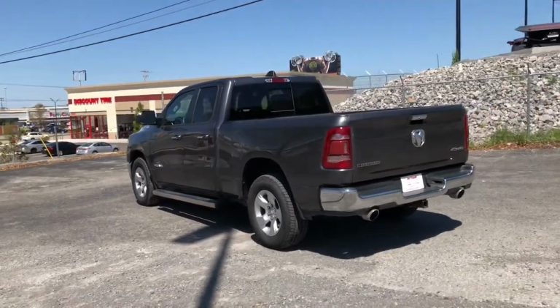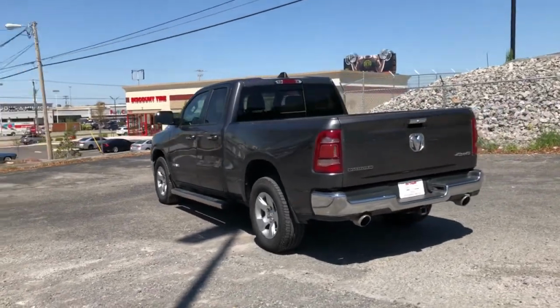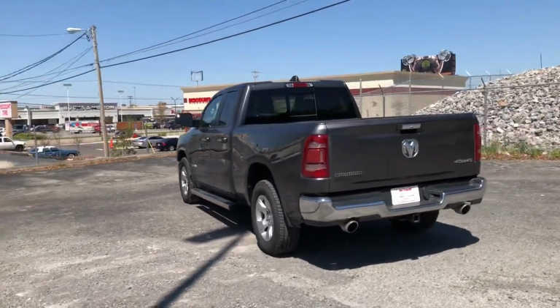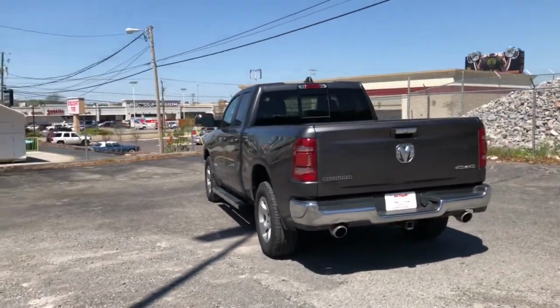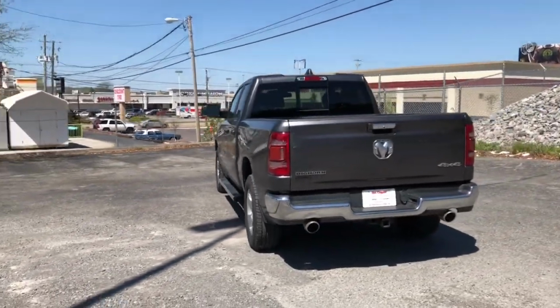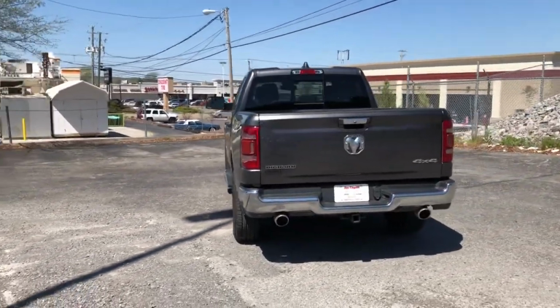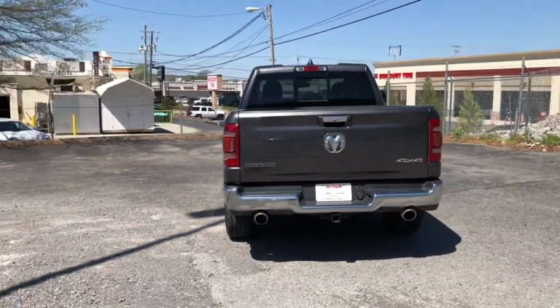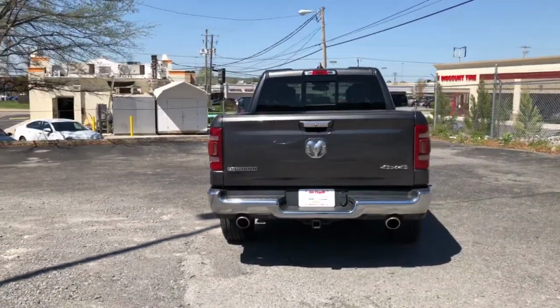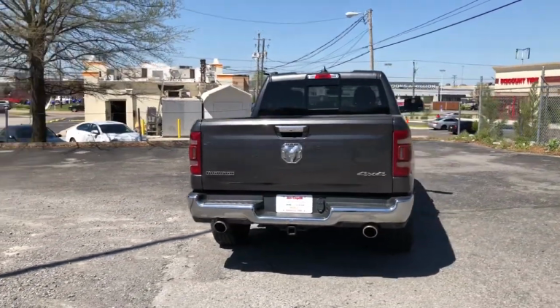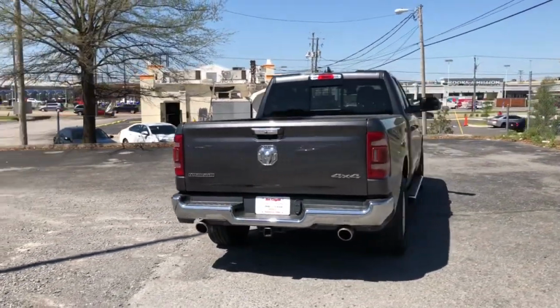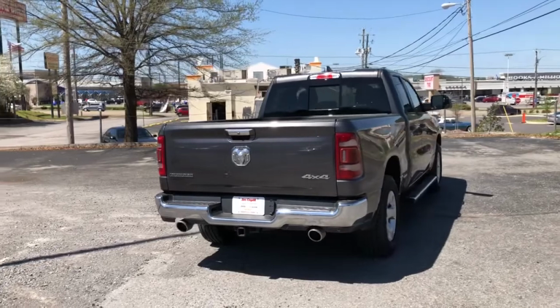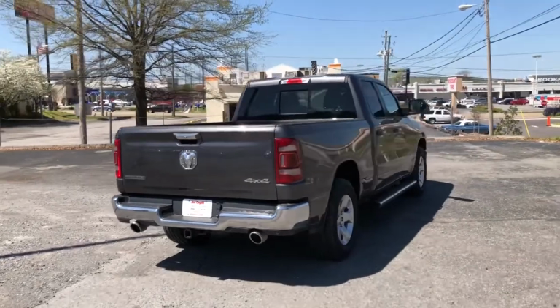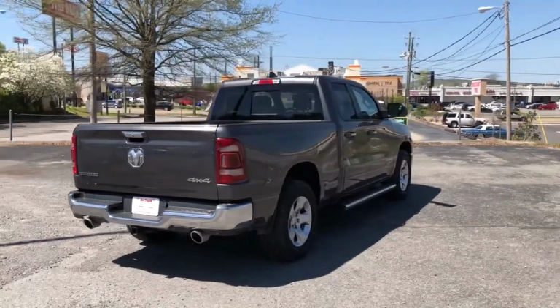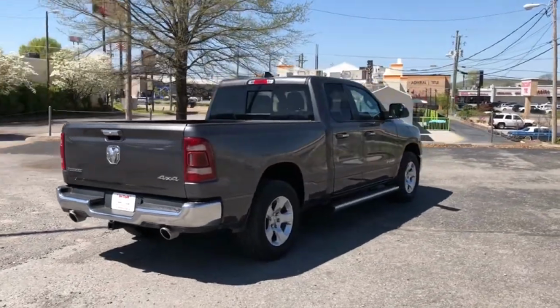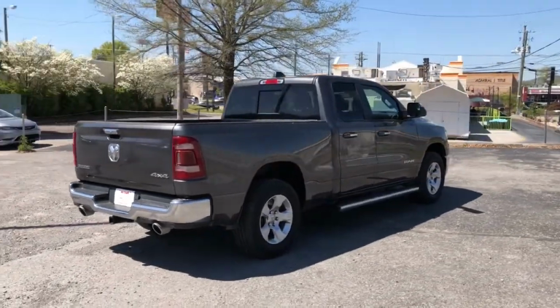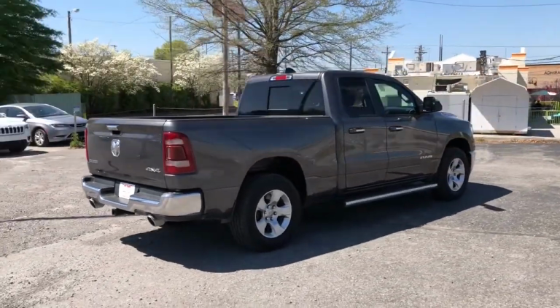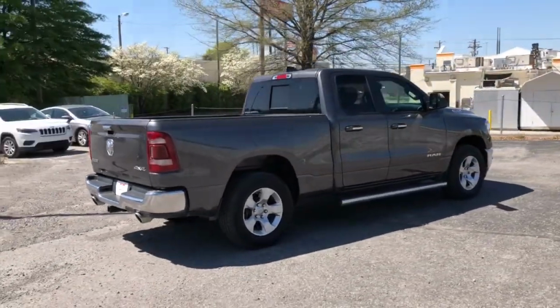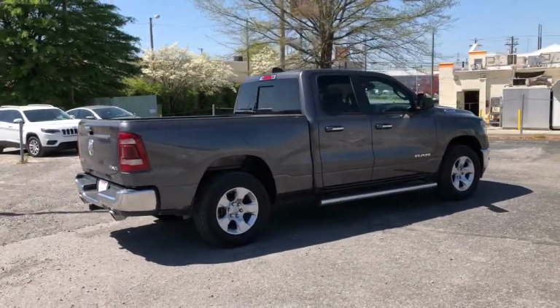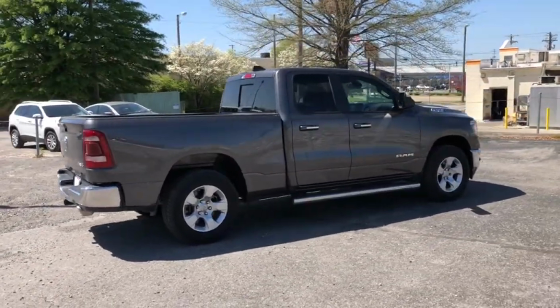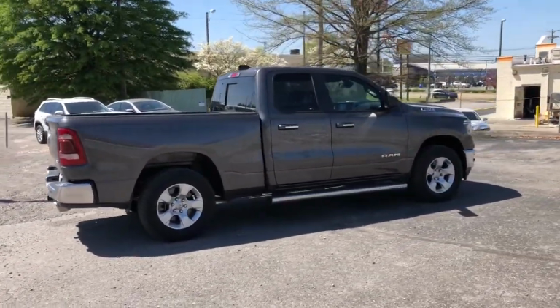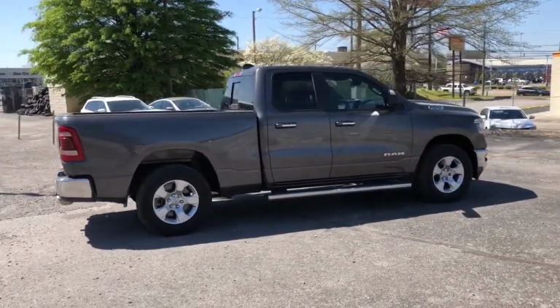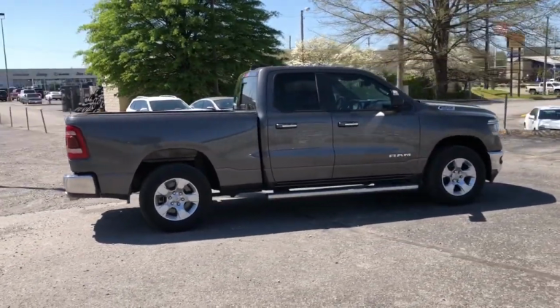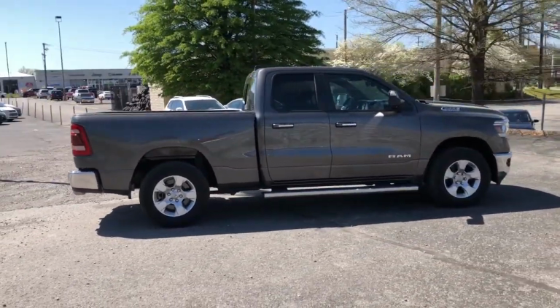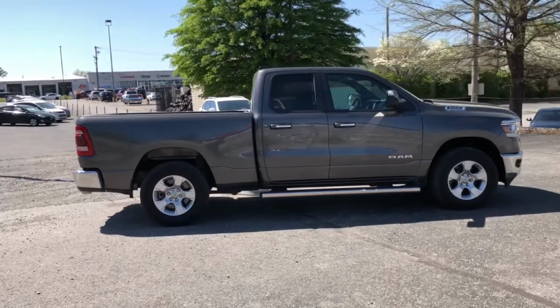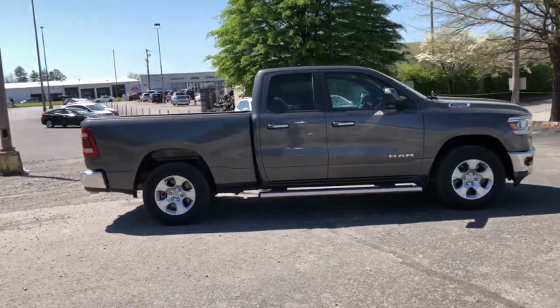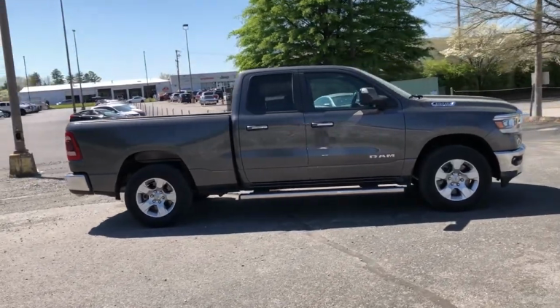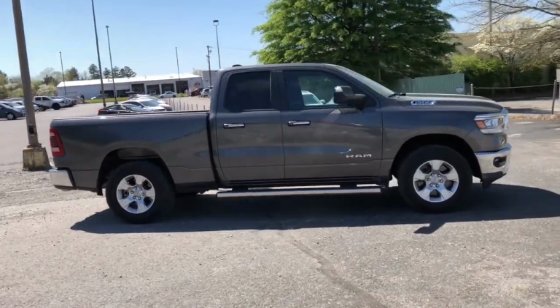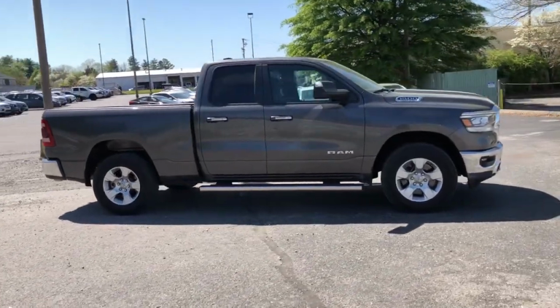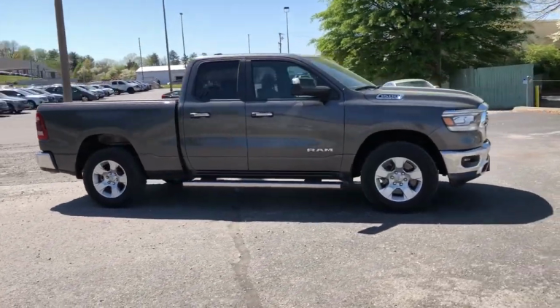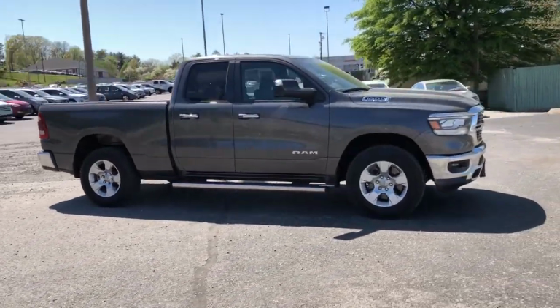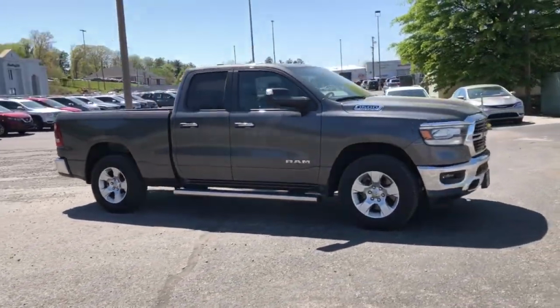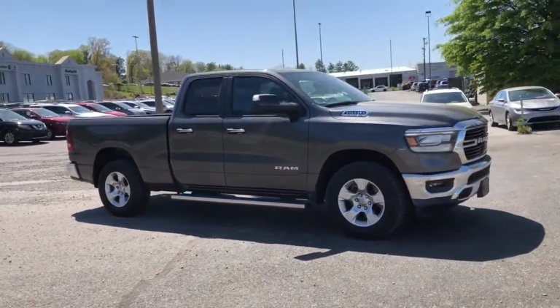Keyless entry, heated driver's seat, heated mirrors, satellite radio, iPod and MP3 input, backup camera, remote engine start, 8-cylinder engine, fog lamps, 4x4.